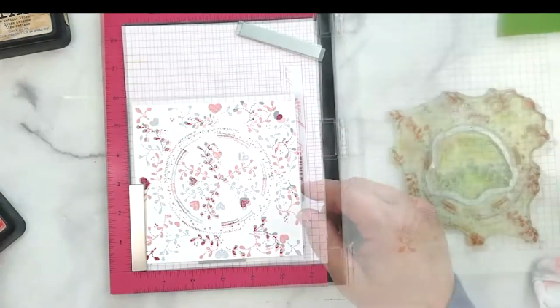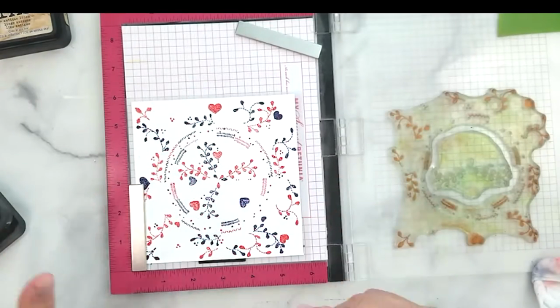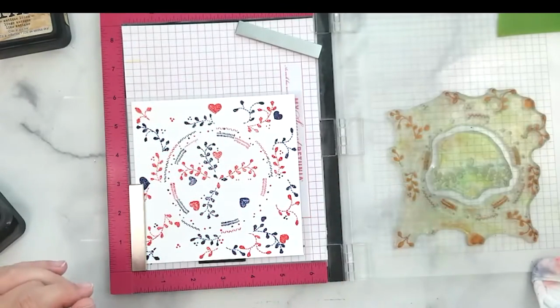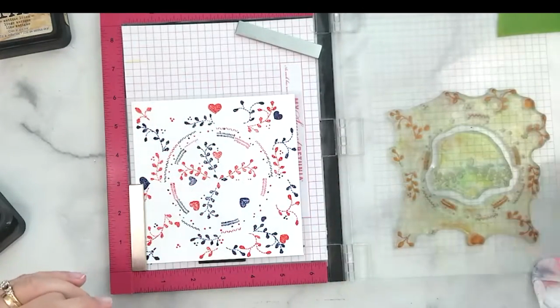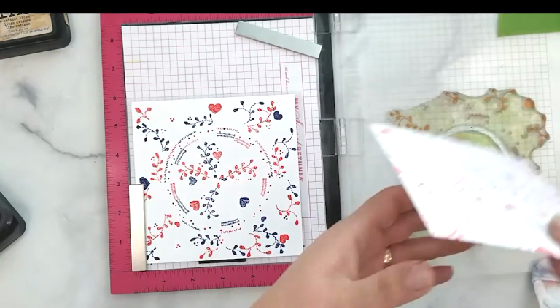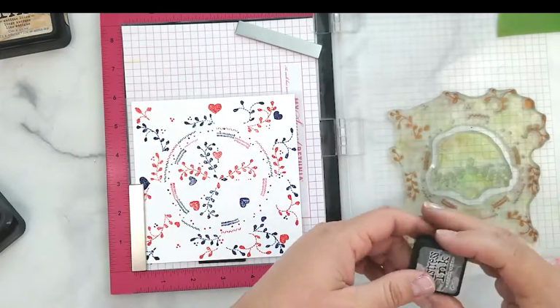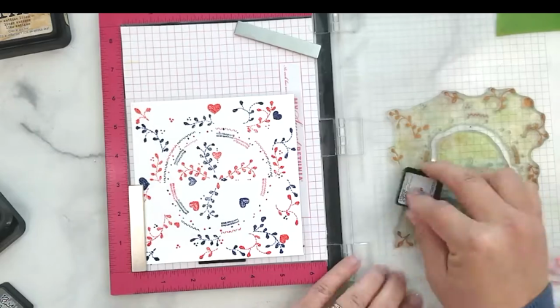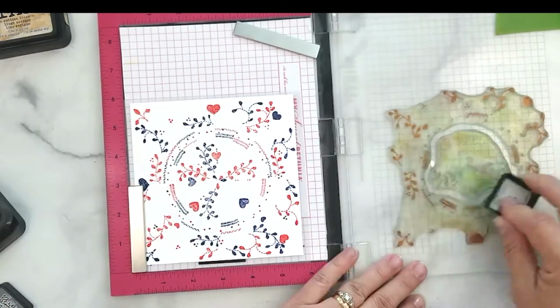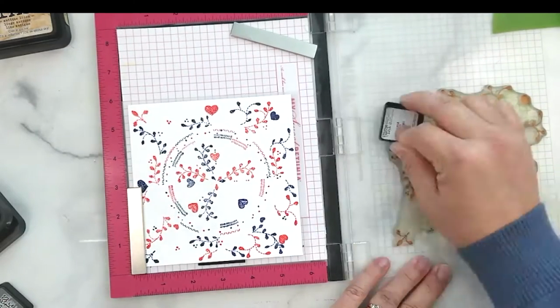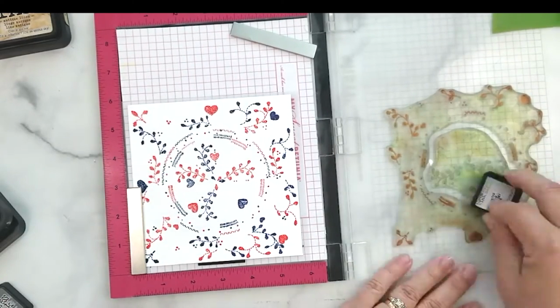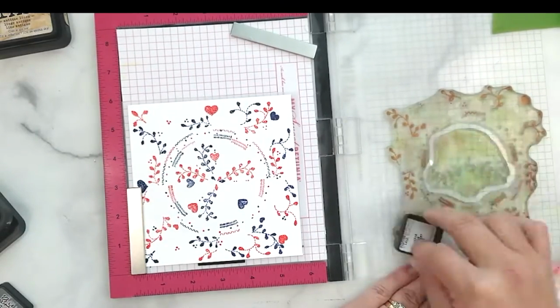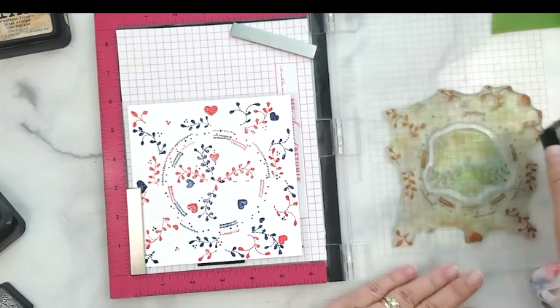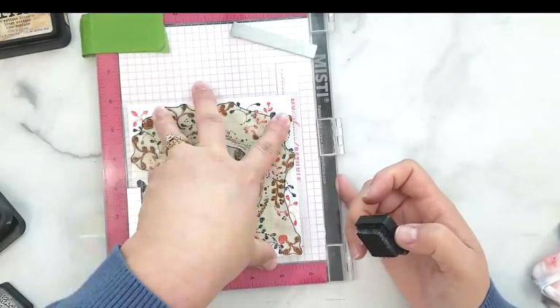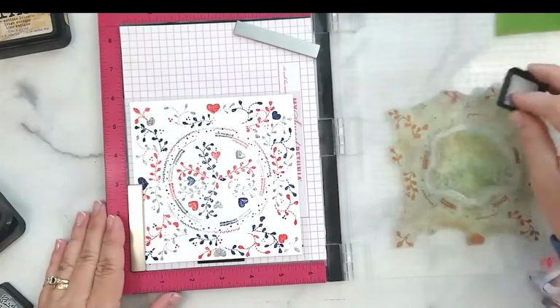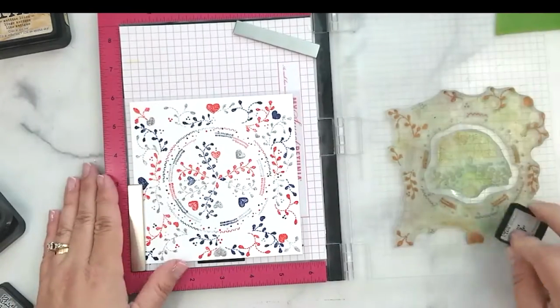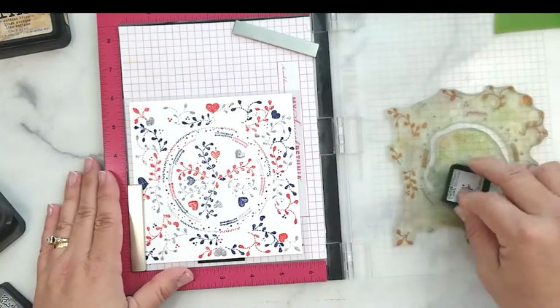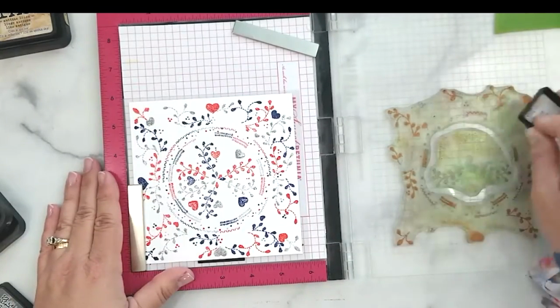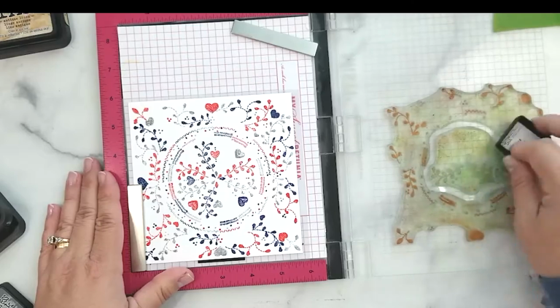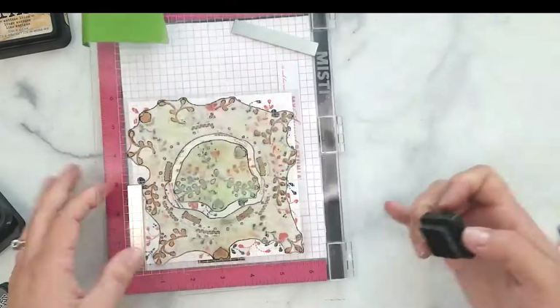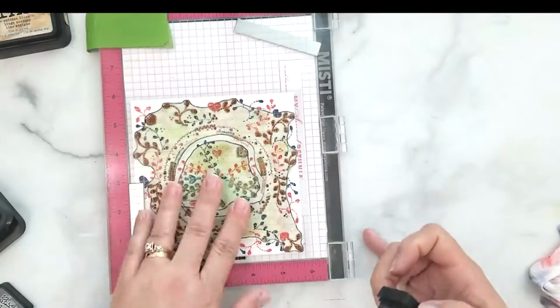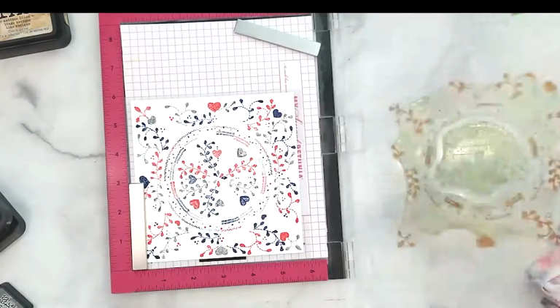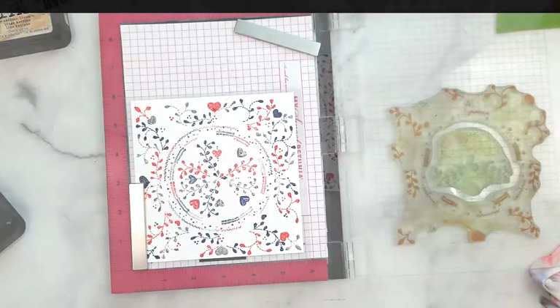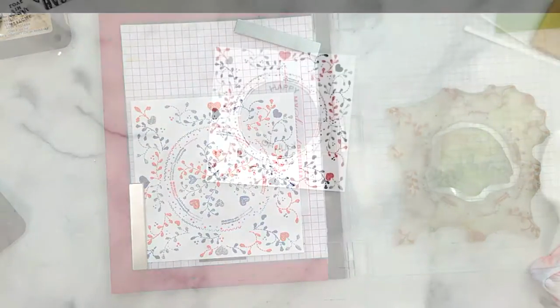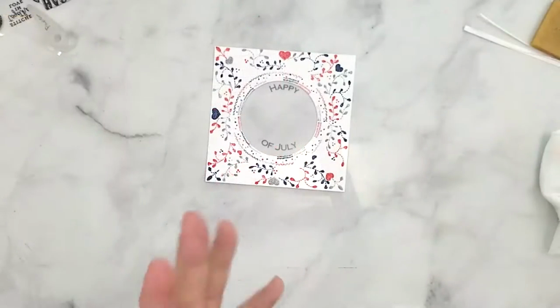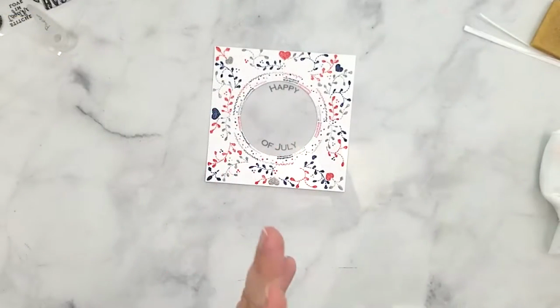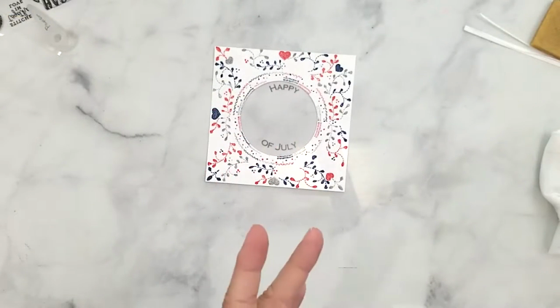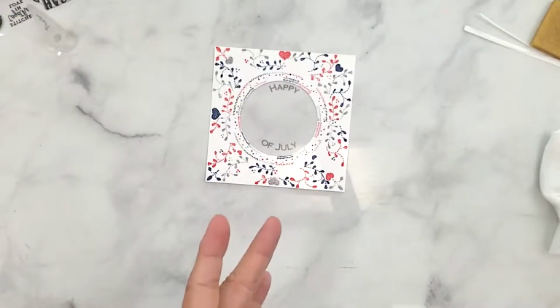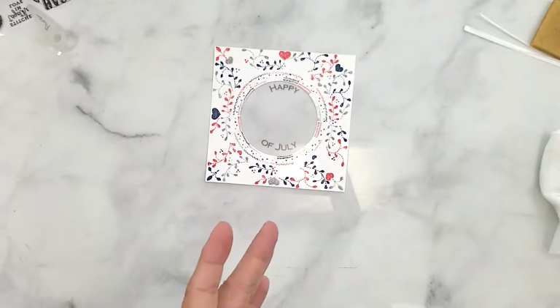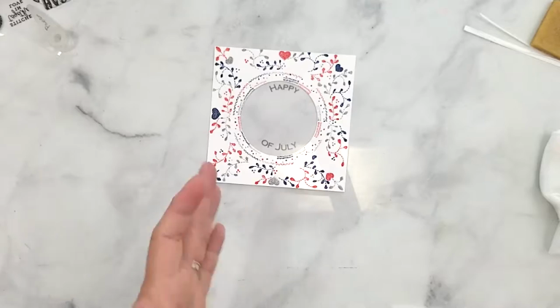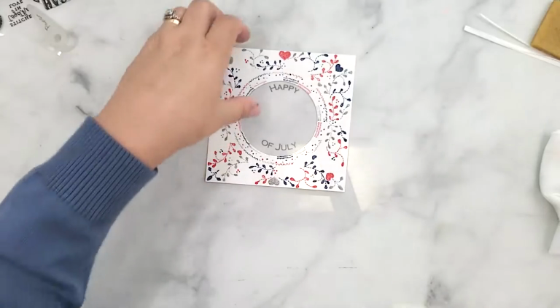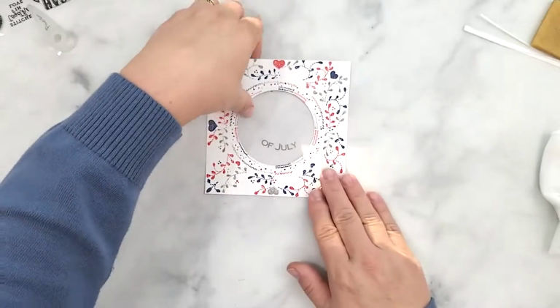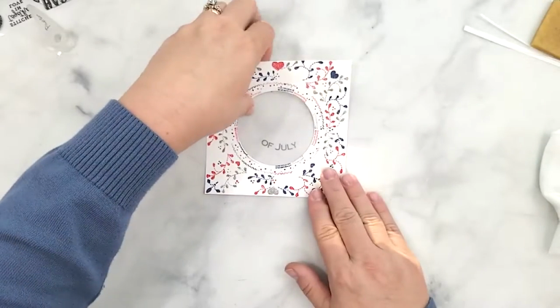I run this through my die cutting machine off screen with a three inch round die cut to cut the very center out. I also die cut a four using the Simon Says big number dies and schoolhouse red cardstock backed with double-sided adhesive.